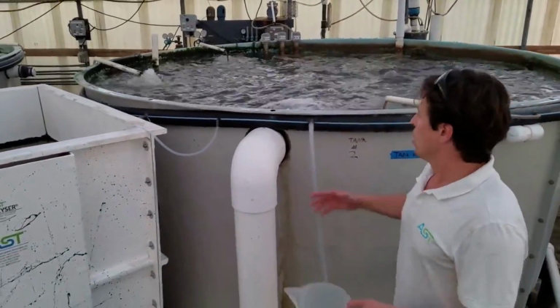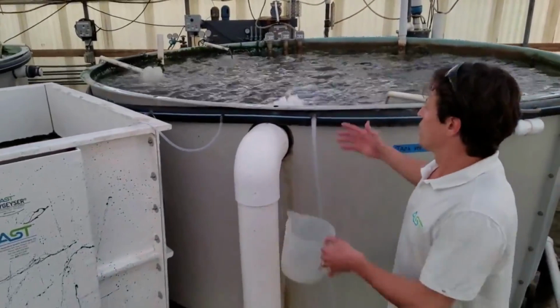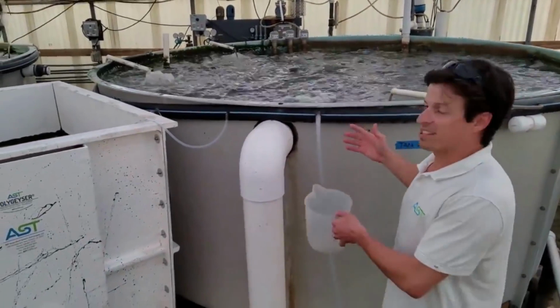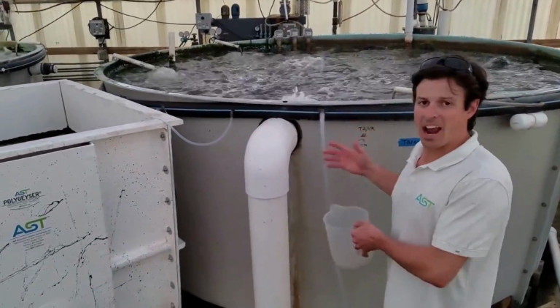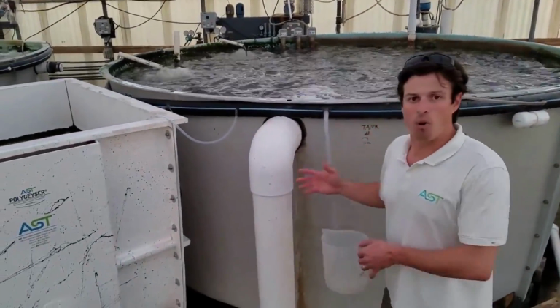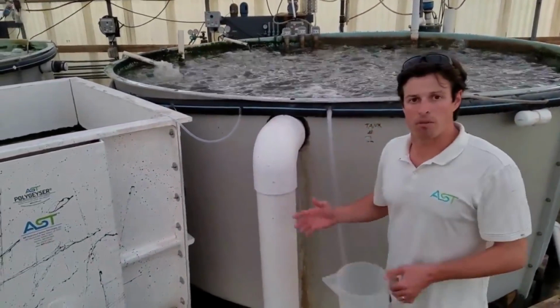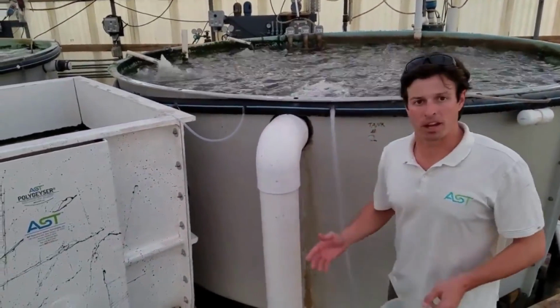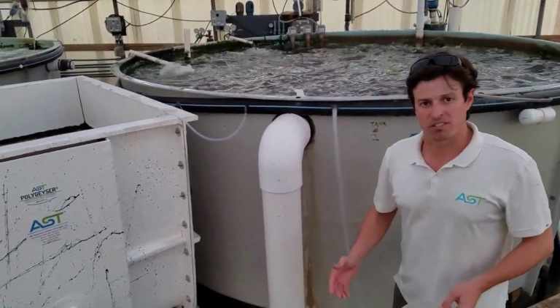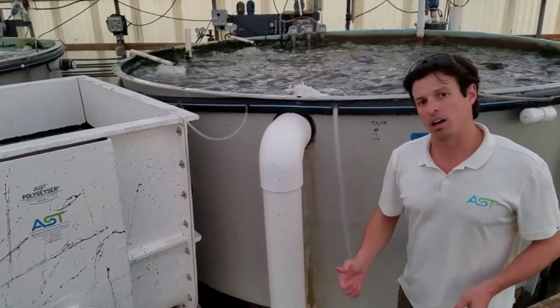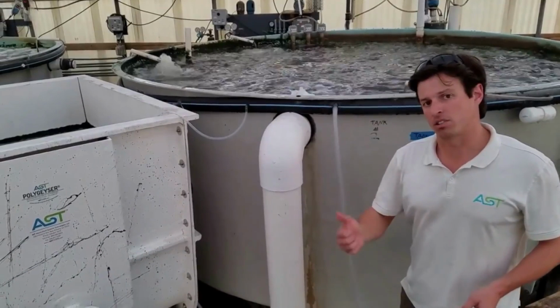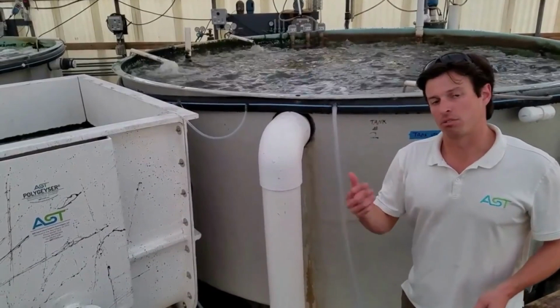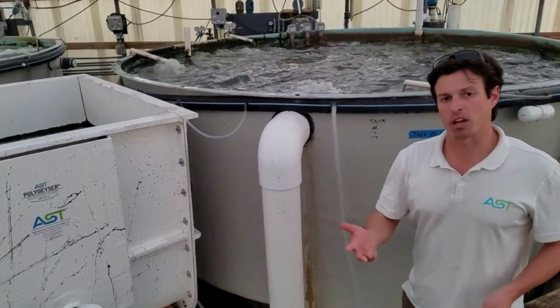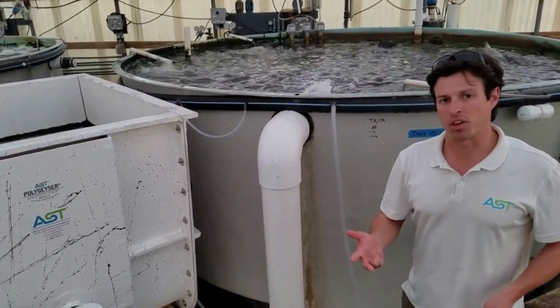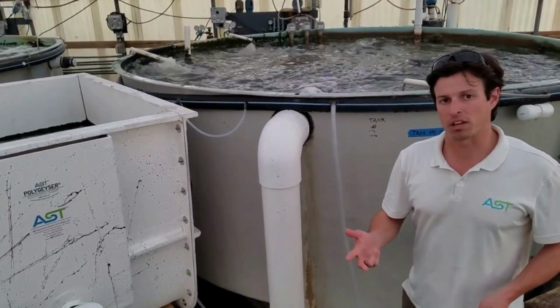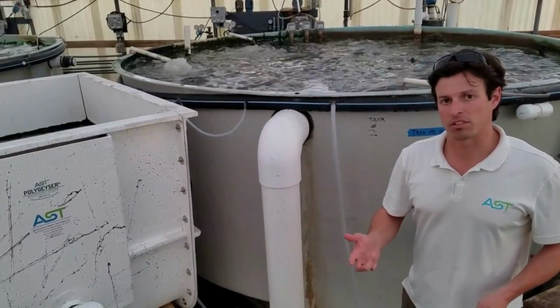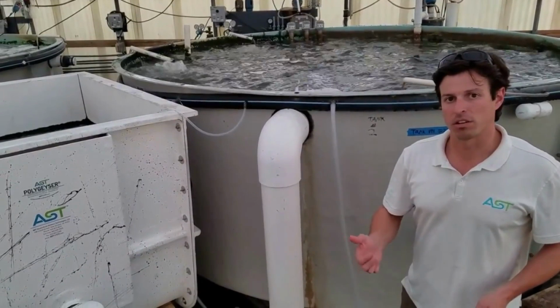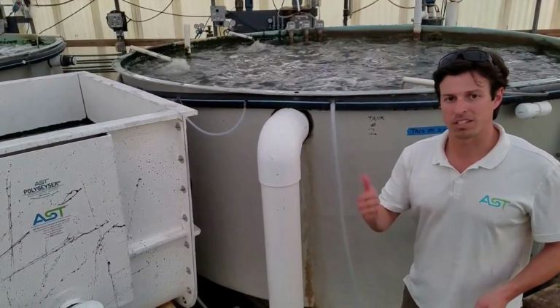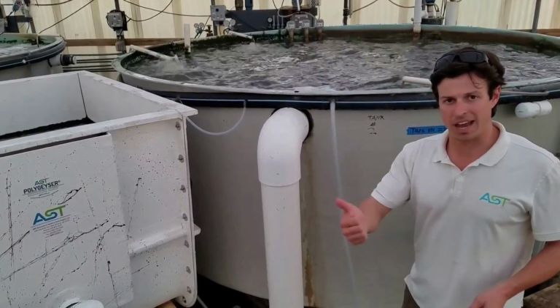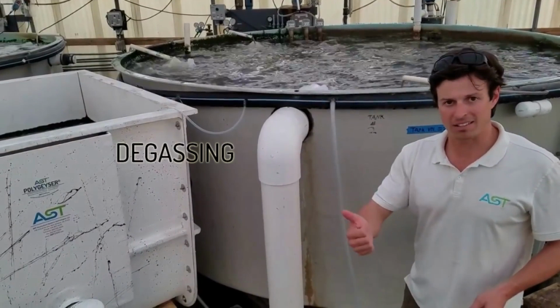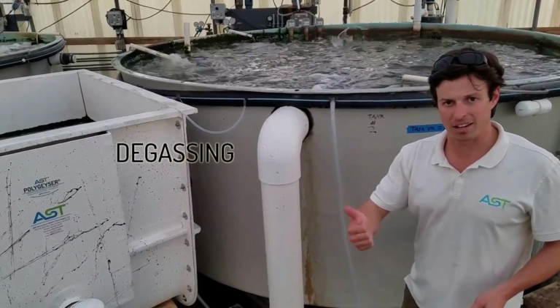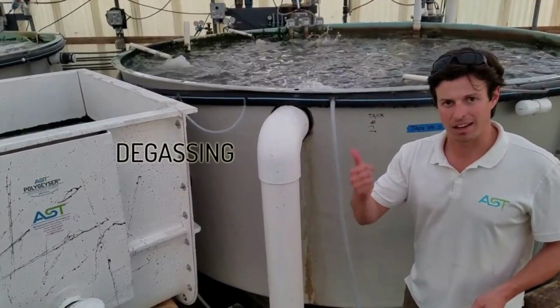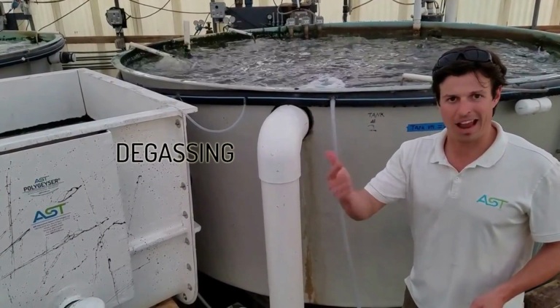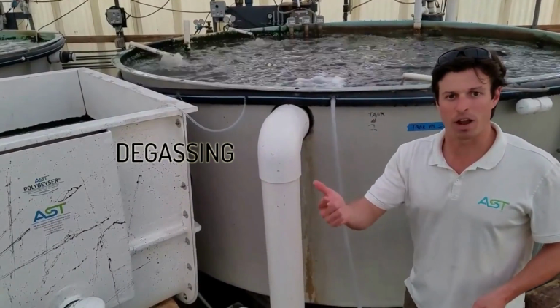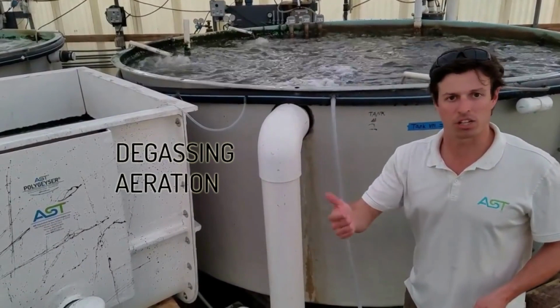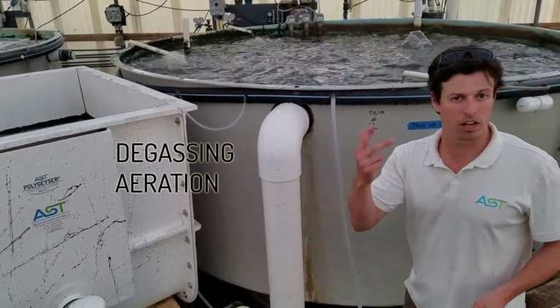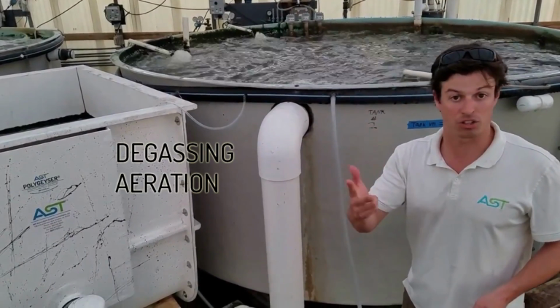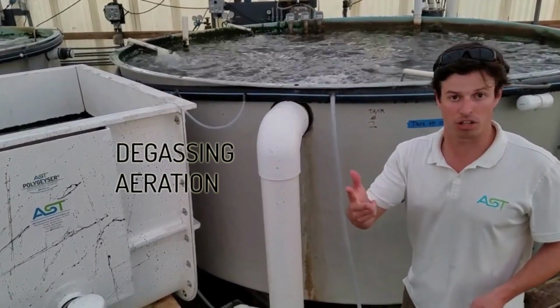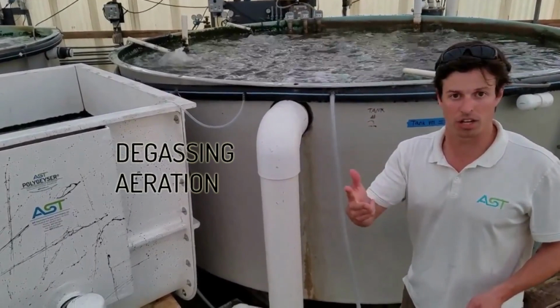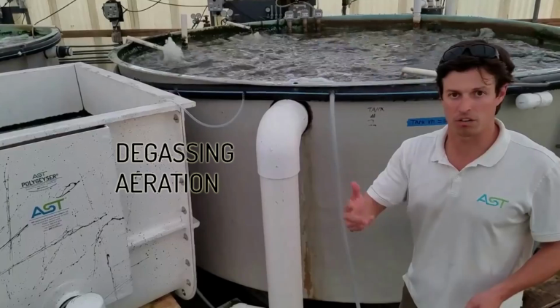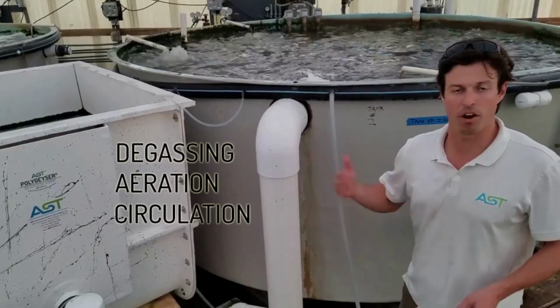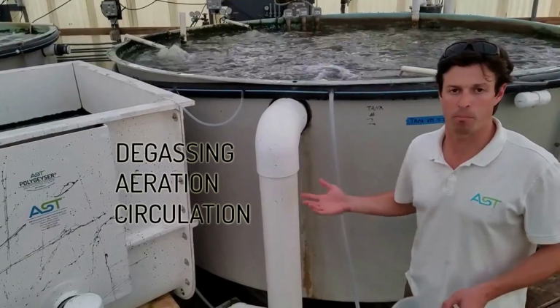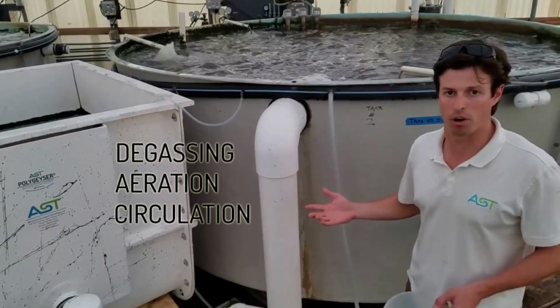This air-water mix does three things: de-gassing, aeration, and circulation. Very important.